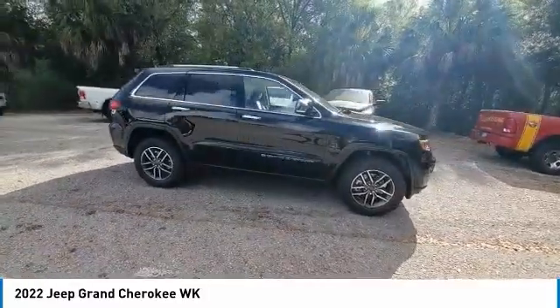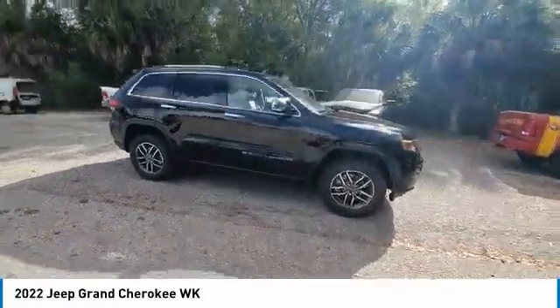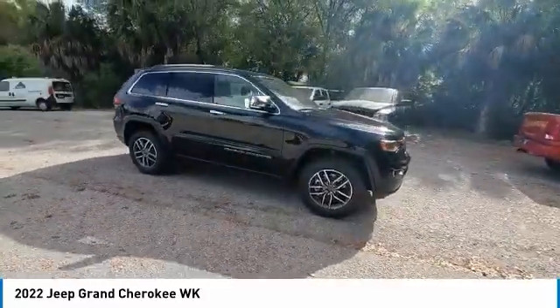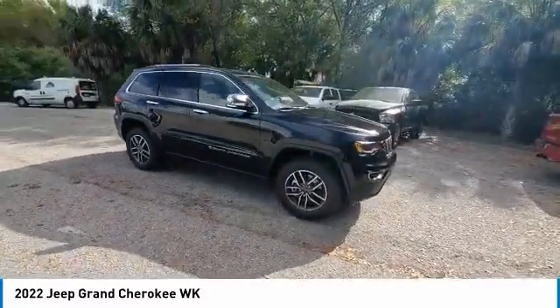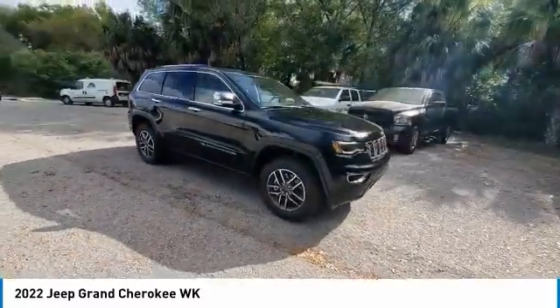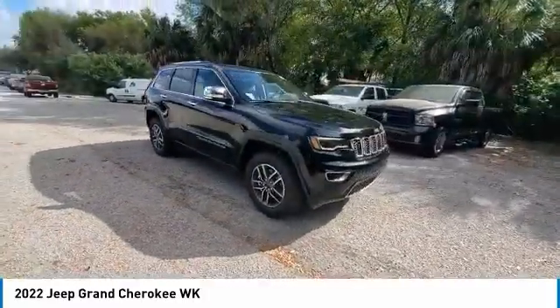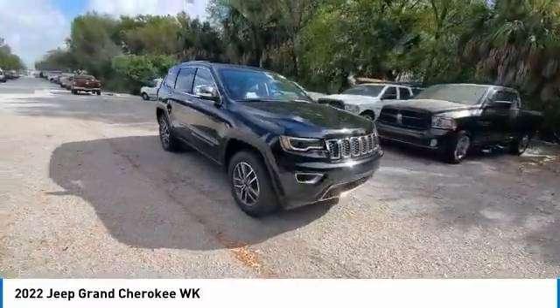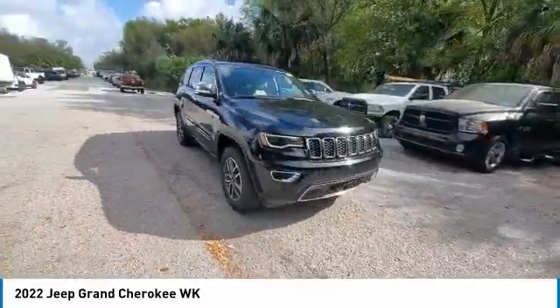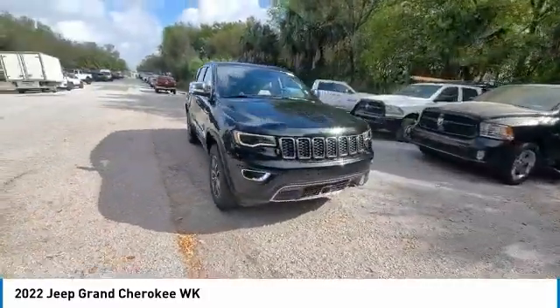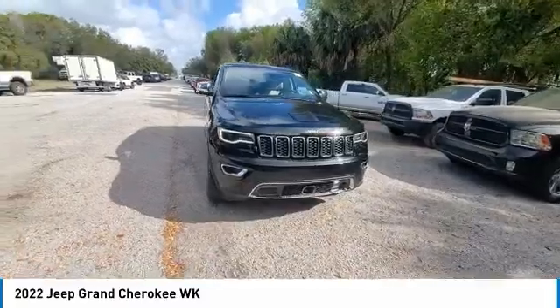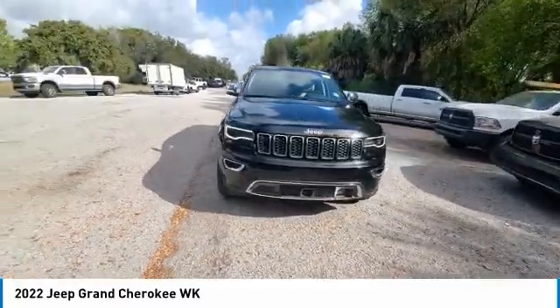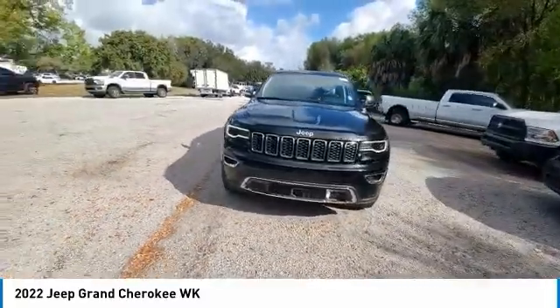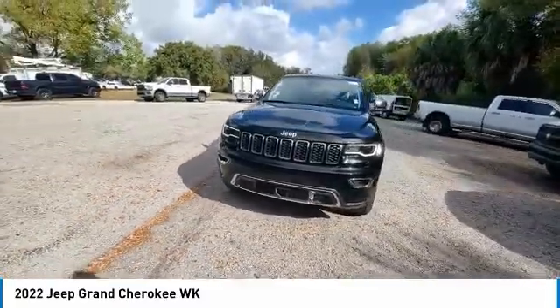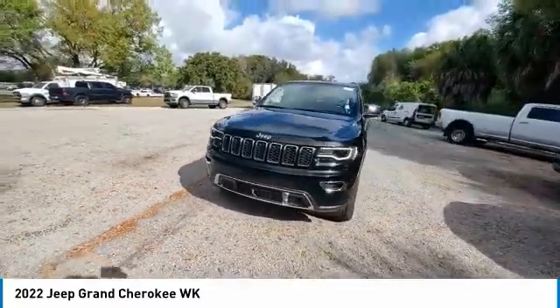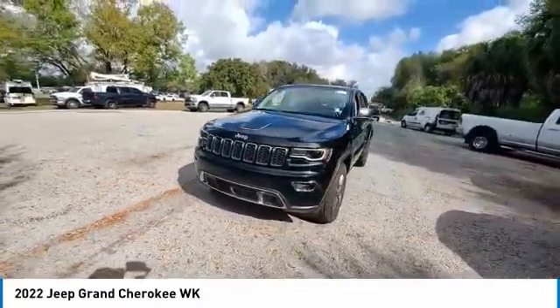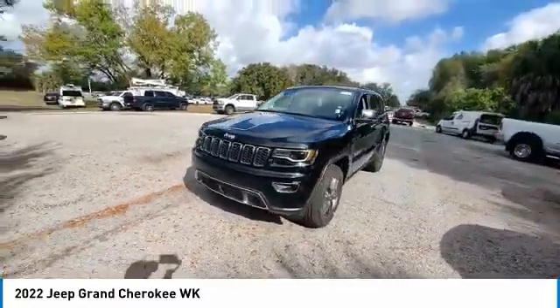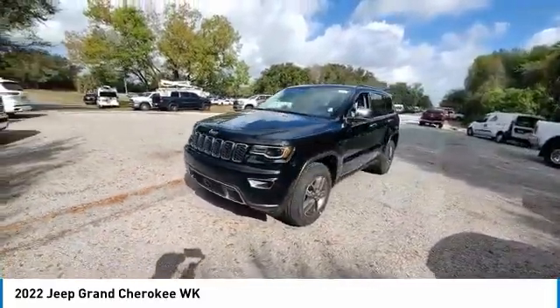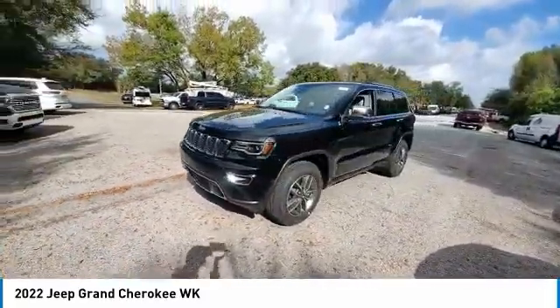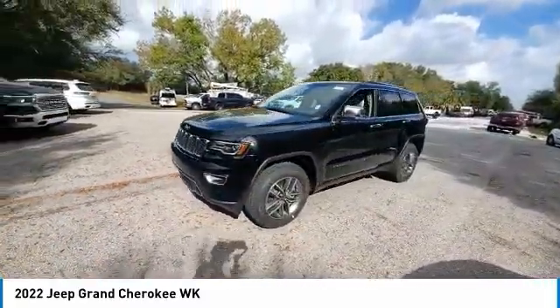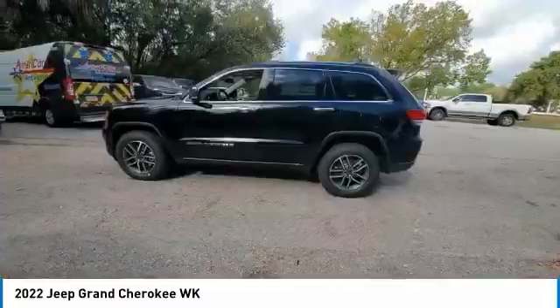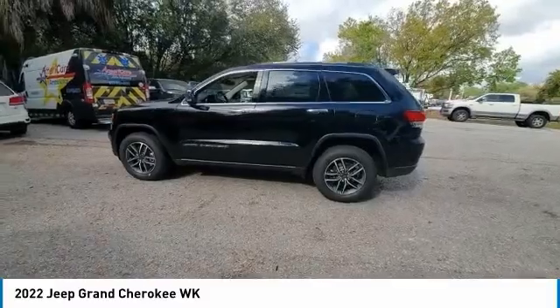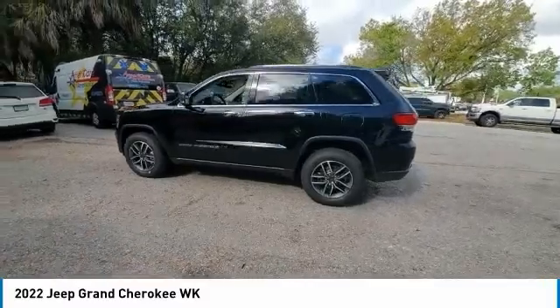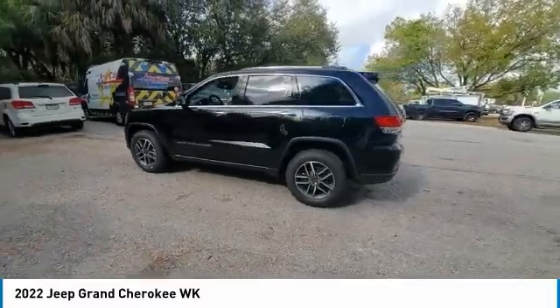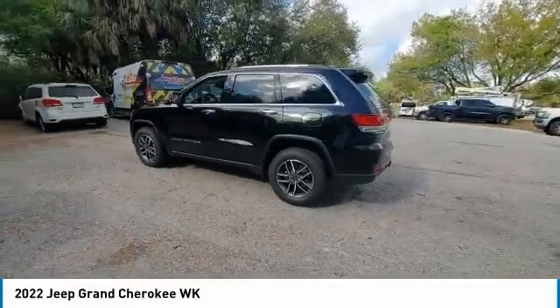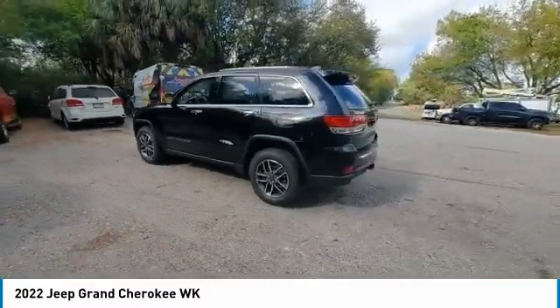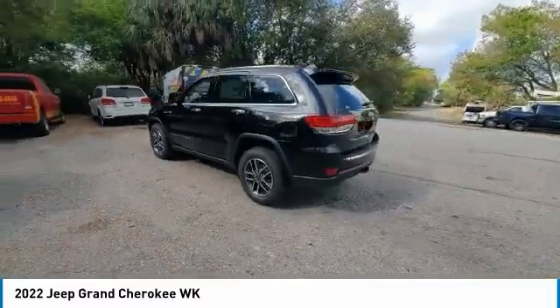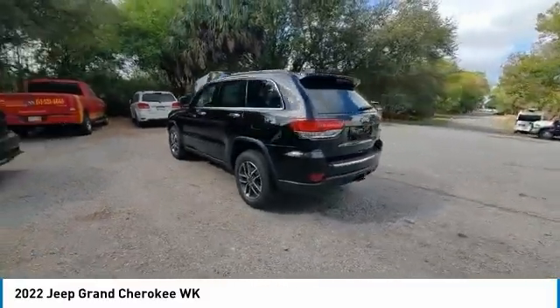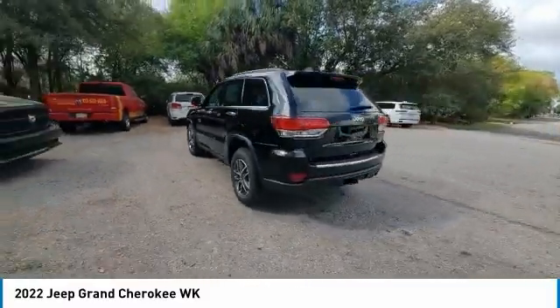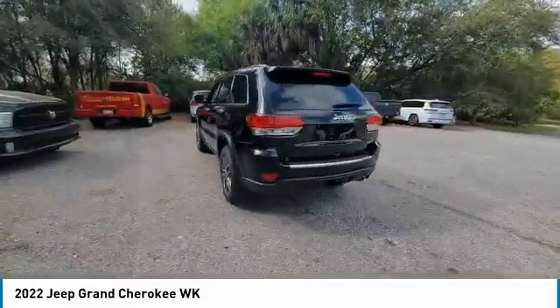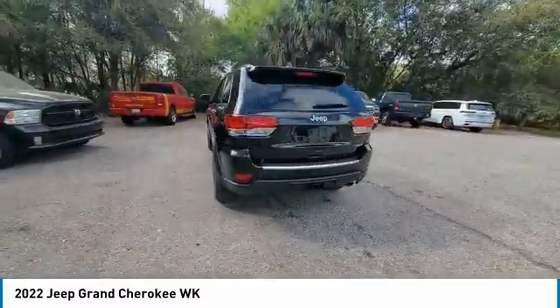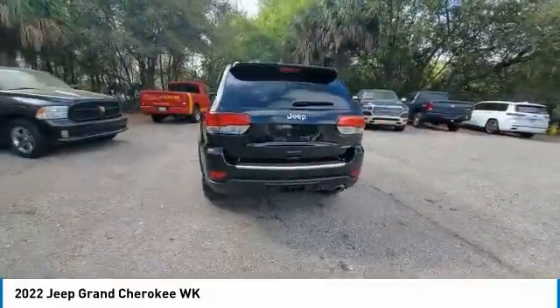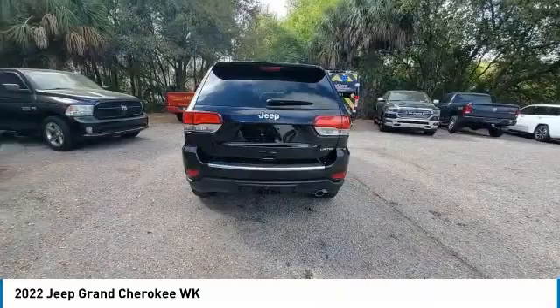Here are some of this vehicle's great options: electronic stability control, heated mirrors, alloy wheels, power lift gate, brake assist, traction control, remote keyless entry, fog lights, four-wheel disc brakes, and speed control.